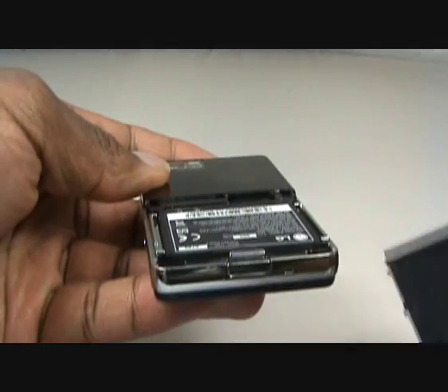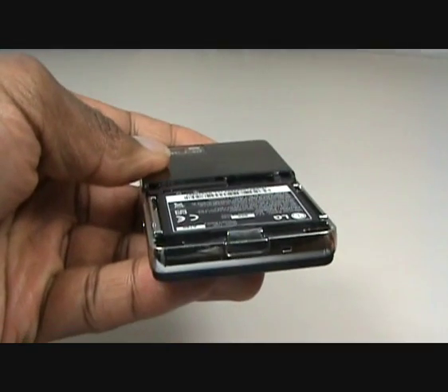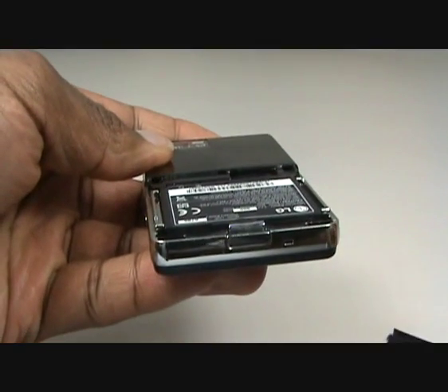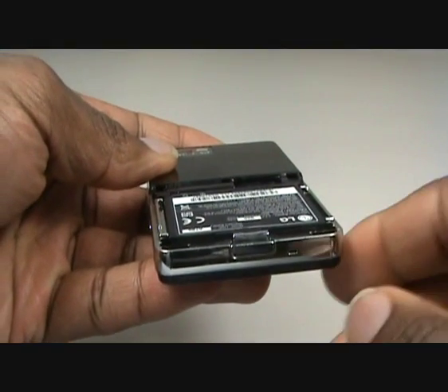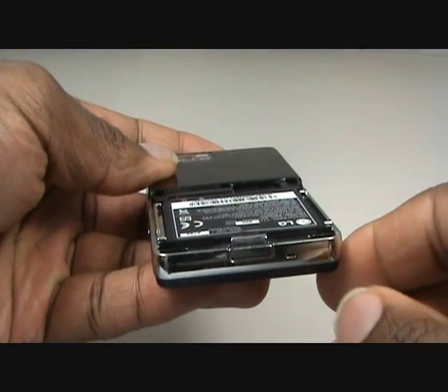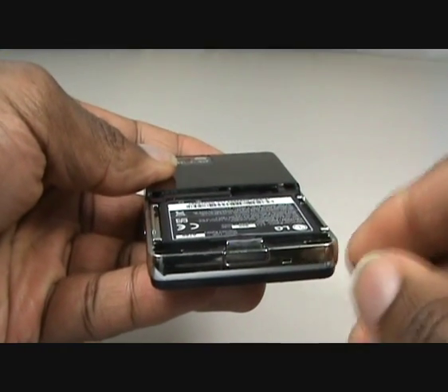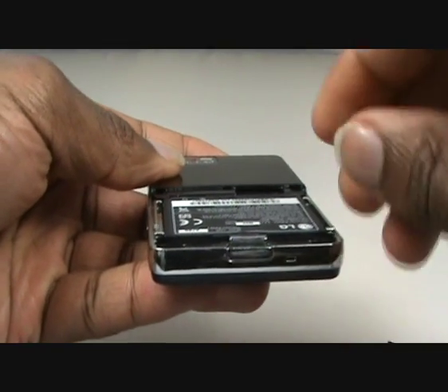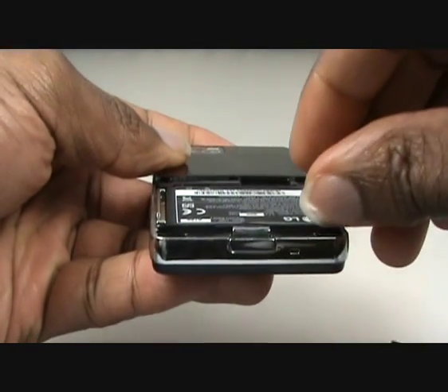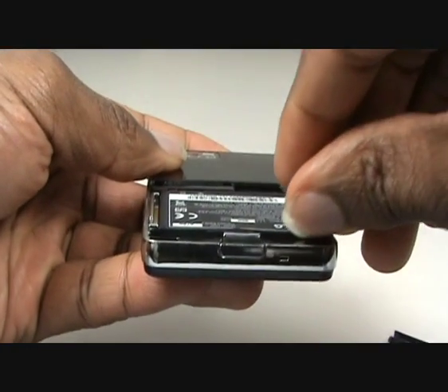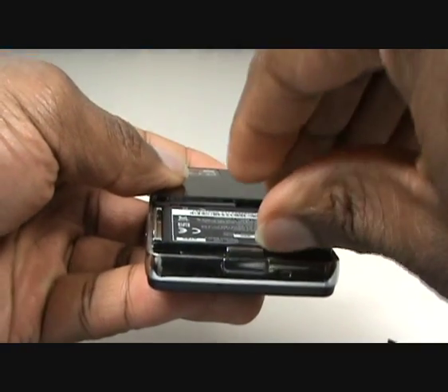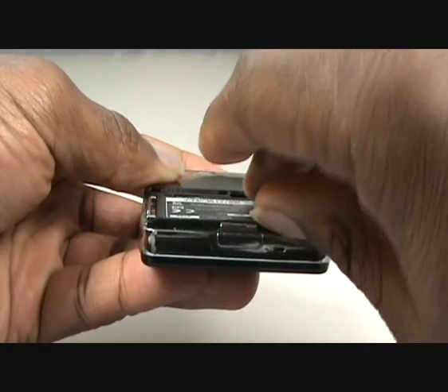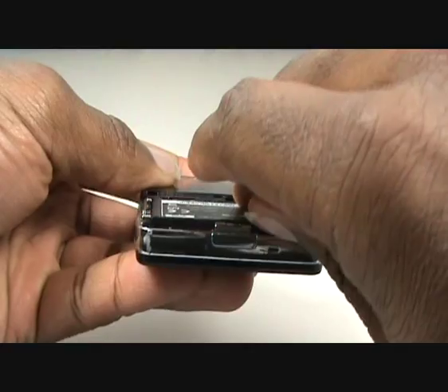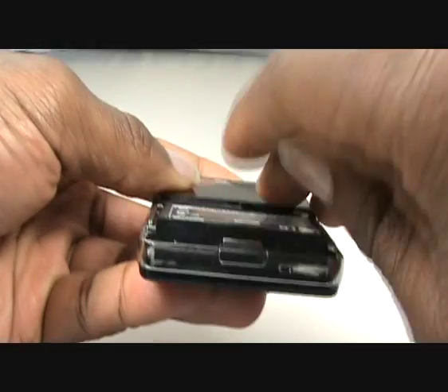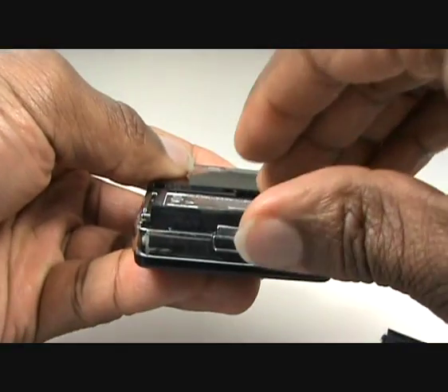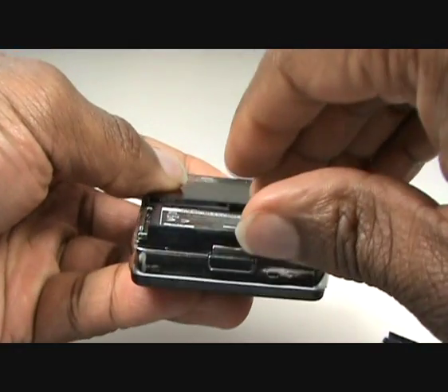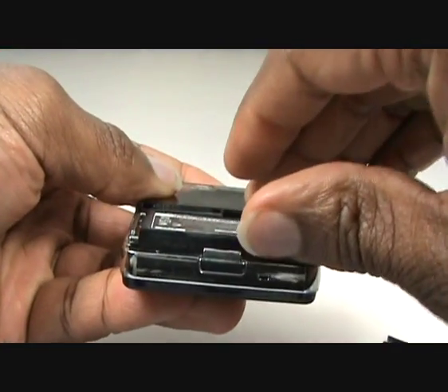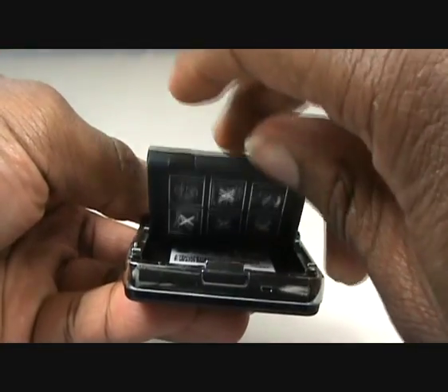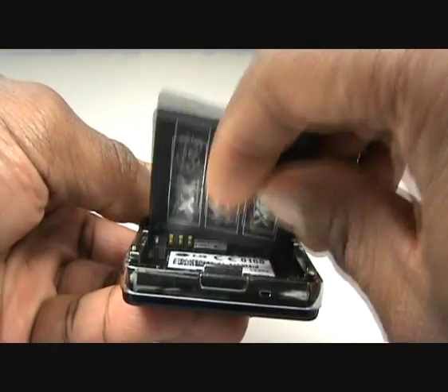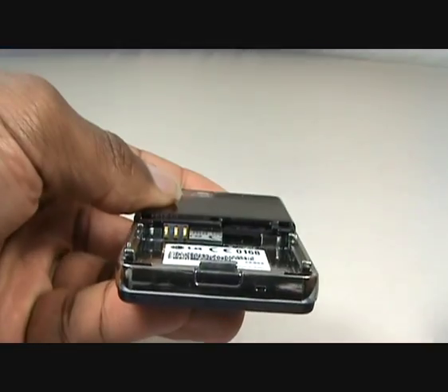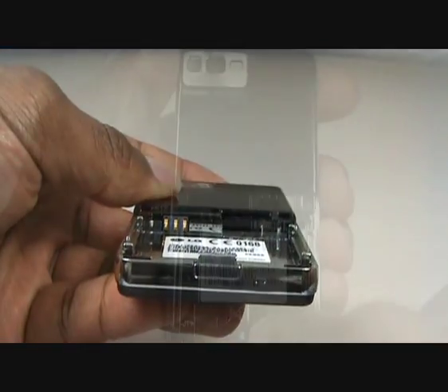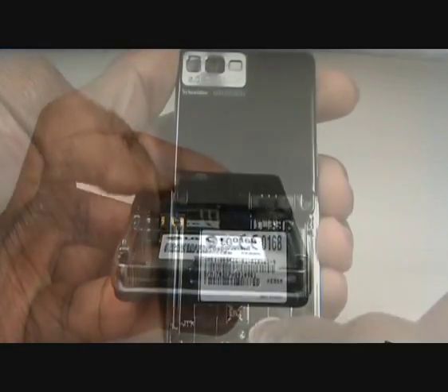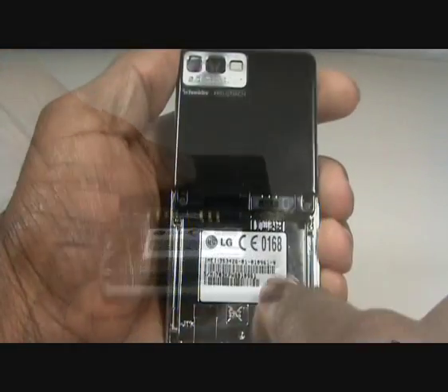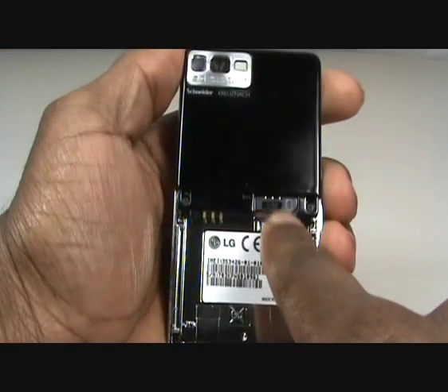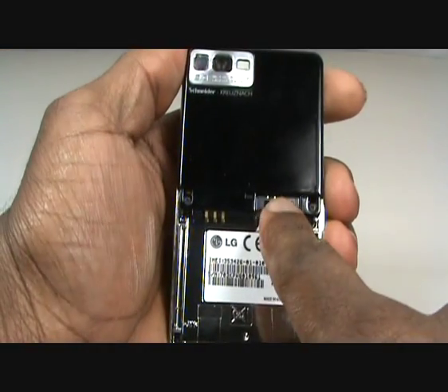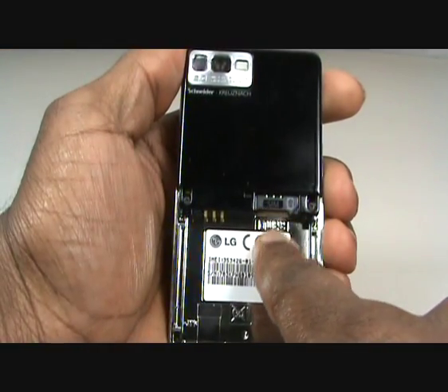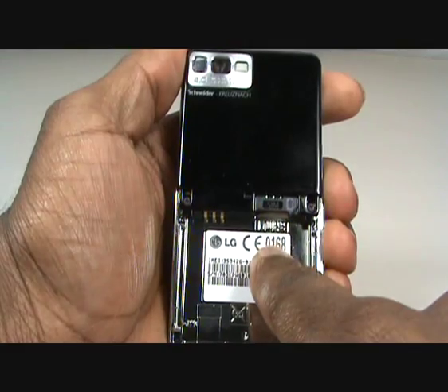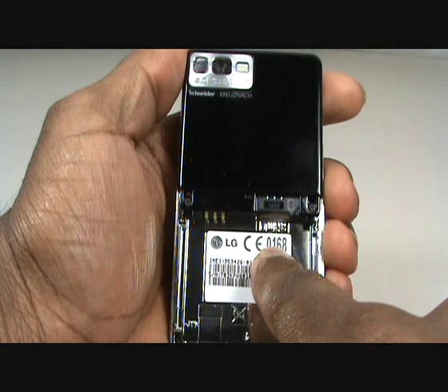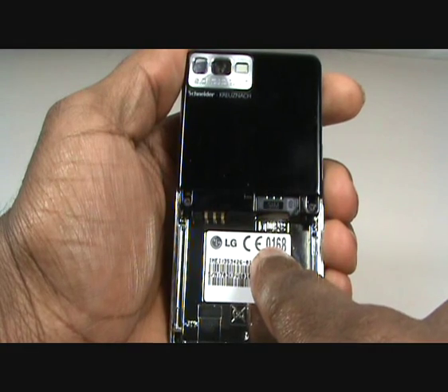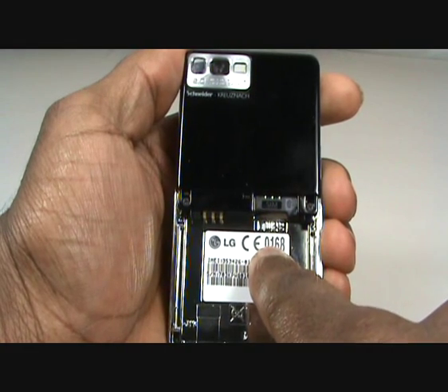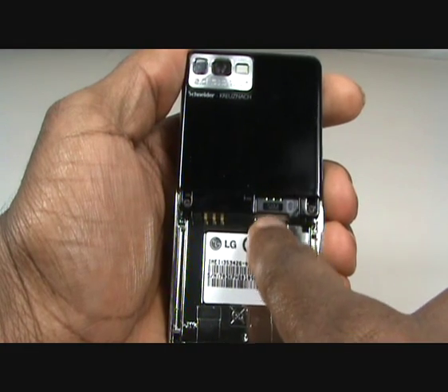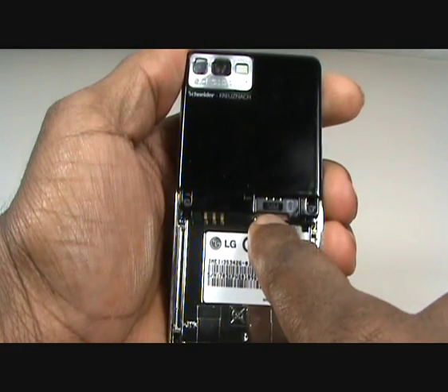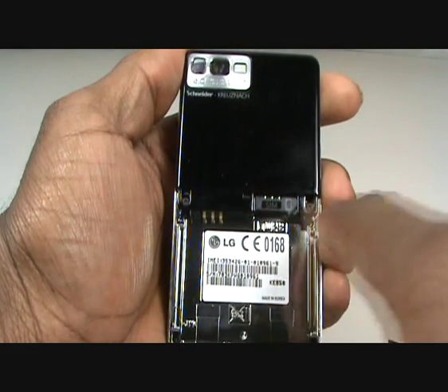First, you need to turn the handset over so the screen is facing down. Push the clip to release the back cover. Flick out the battery at the handset and slide your SIM card into the slot with the connectors facing down, as shown in the video.